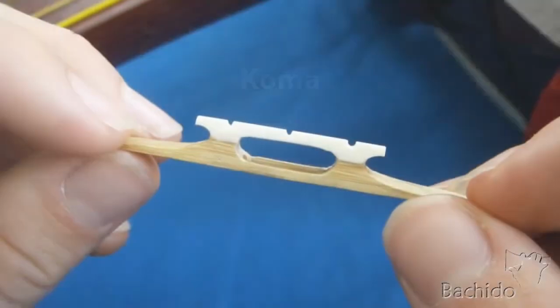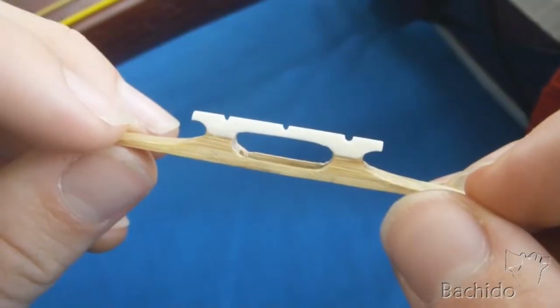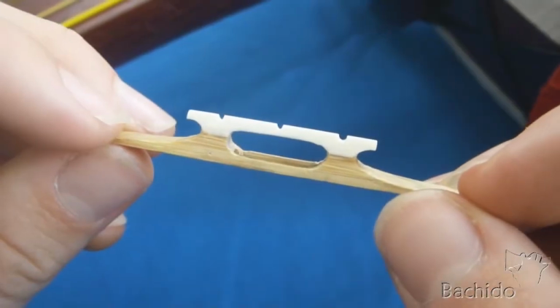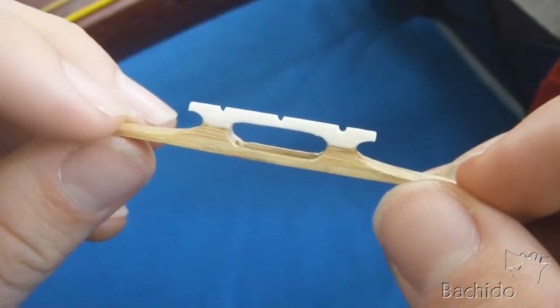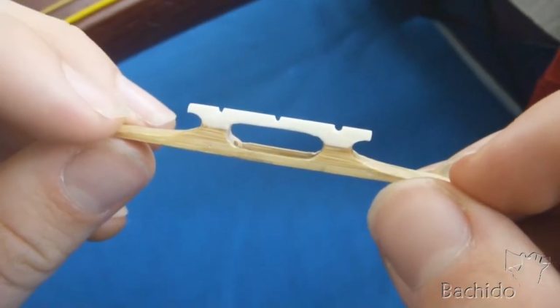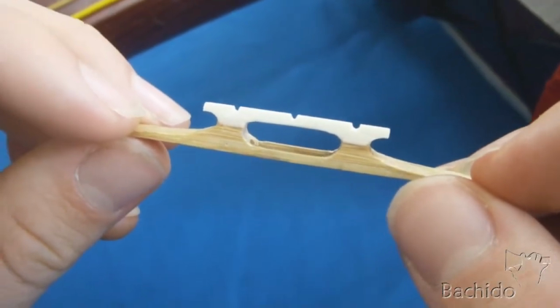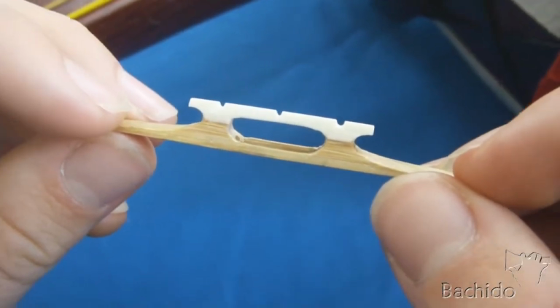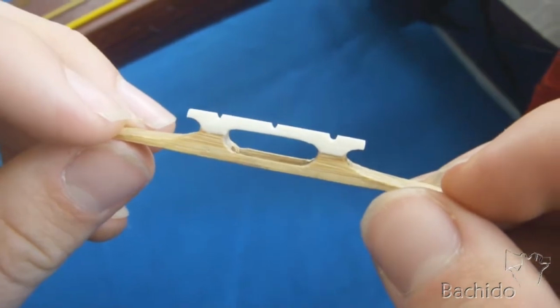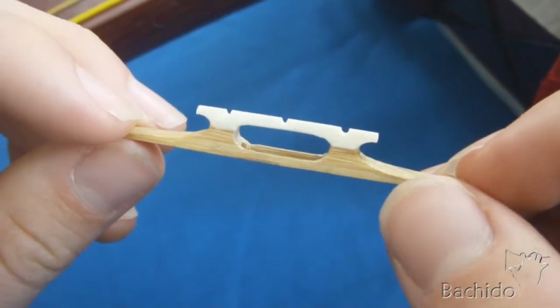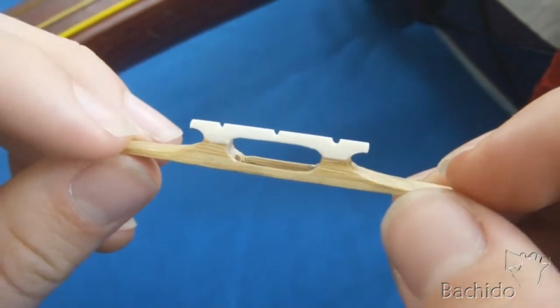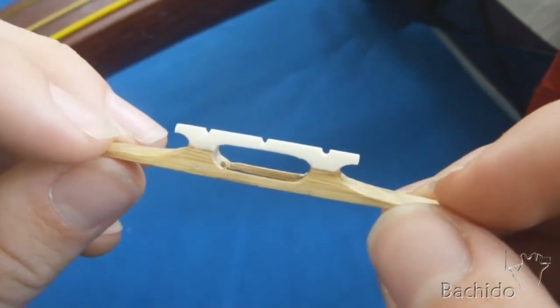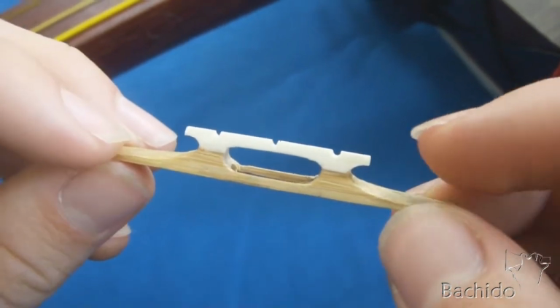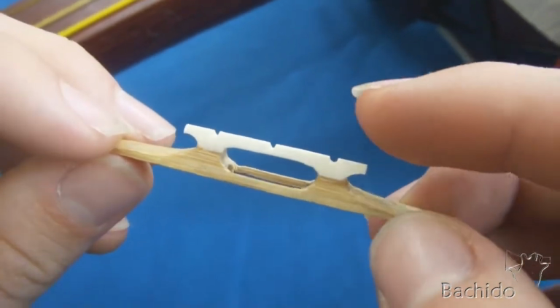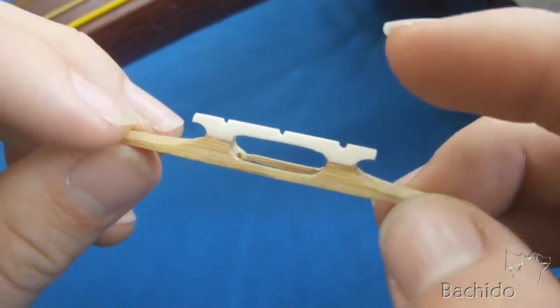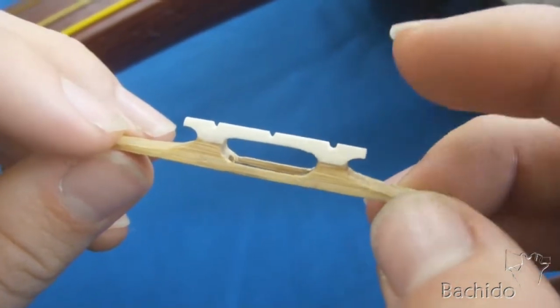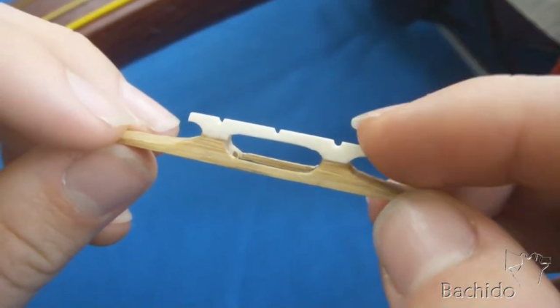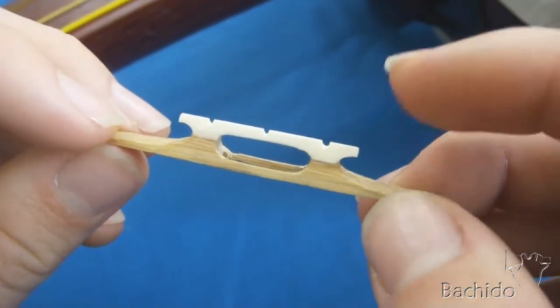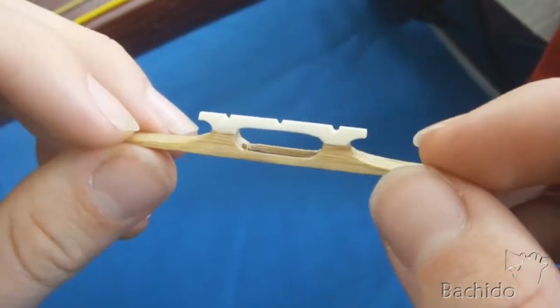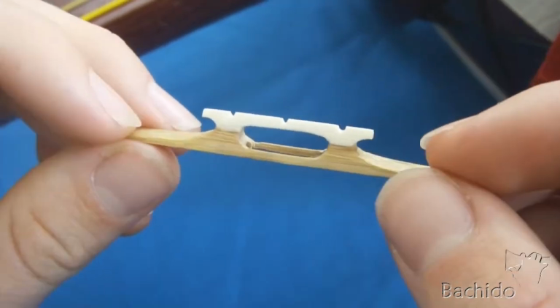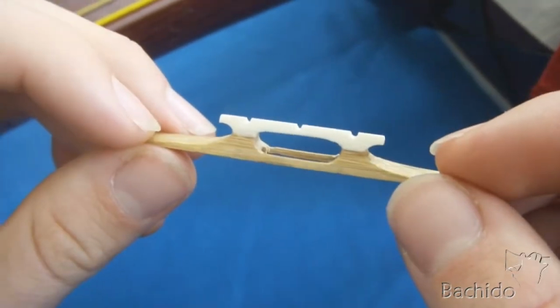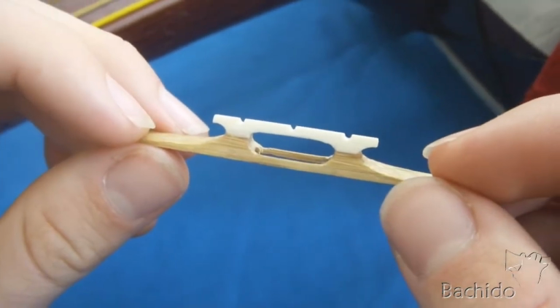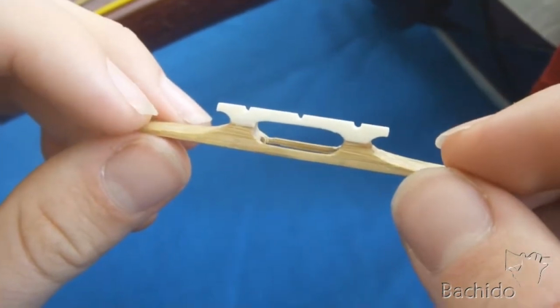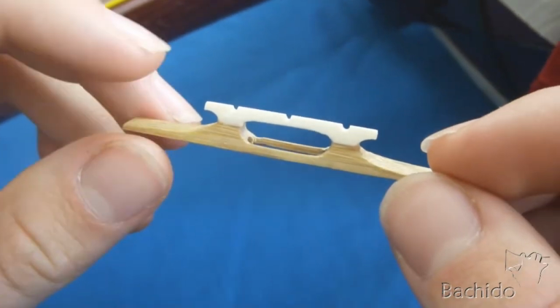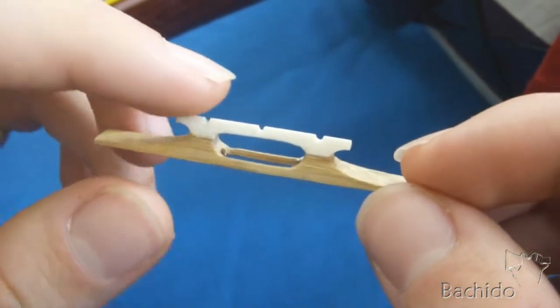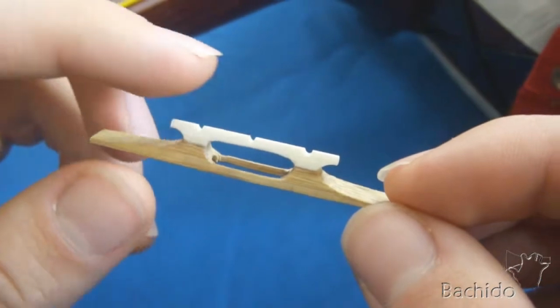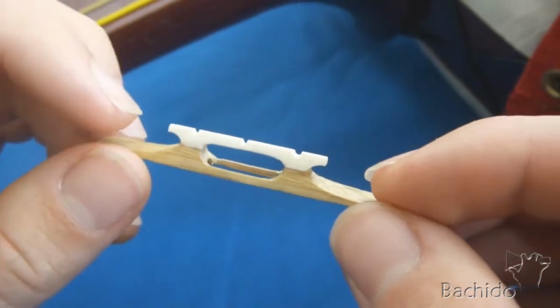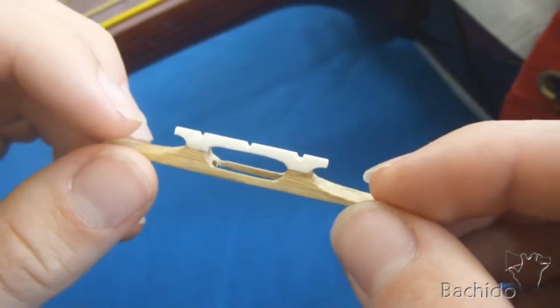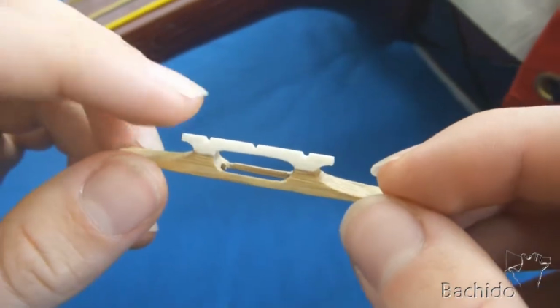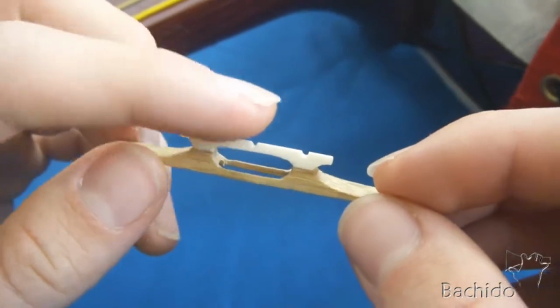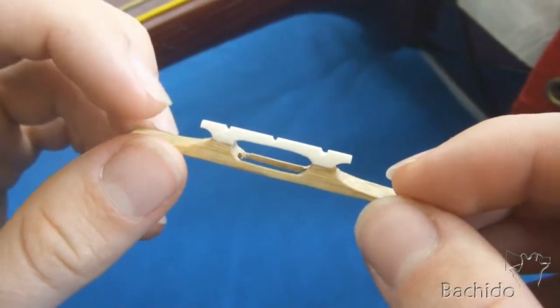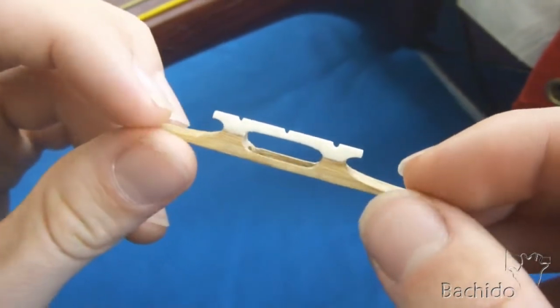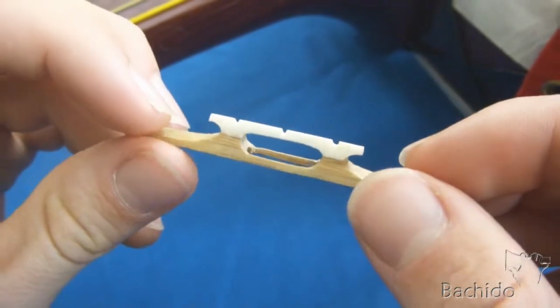Take your koma and look for the largest notch. If the notches in your koma are all the same, then any one will suffice.